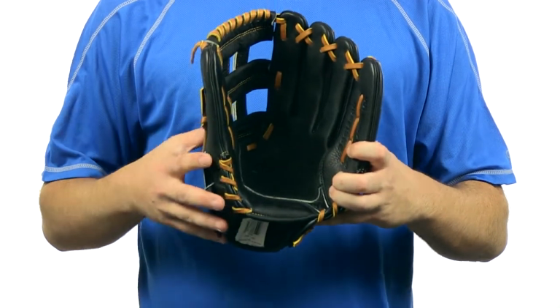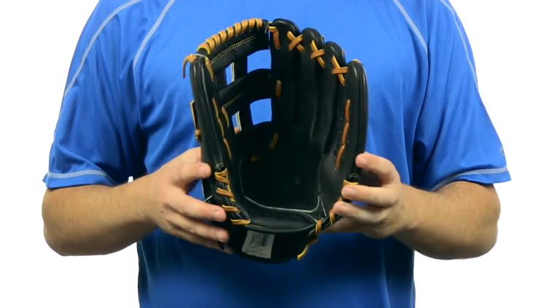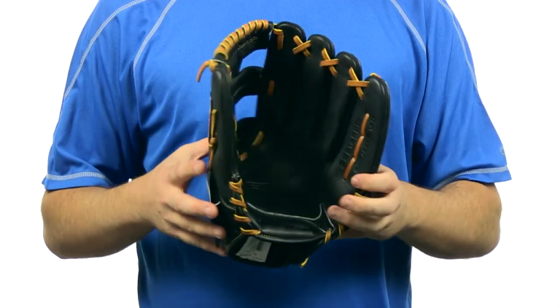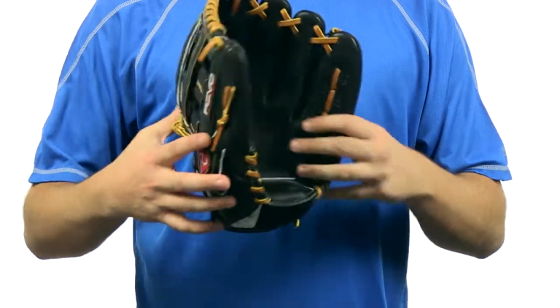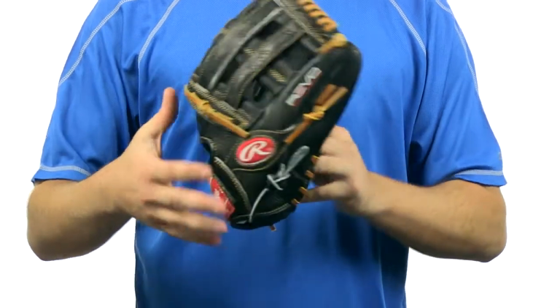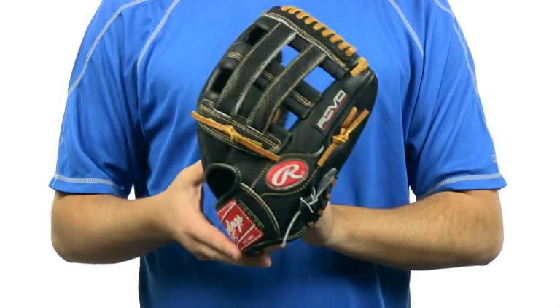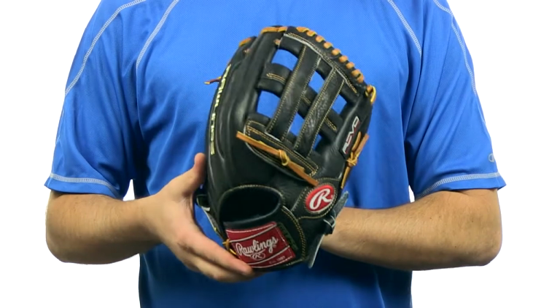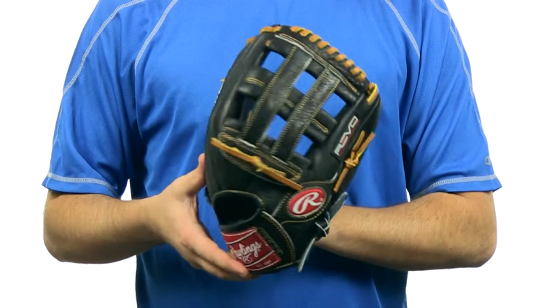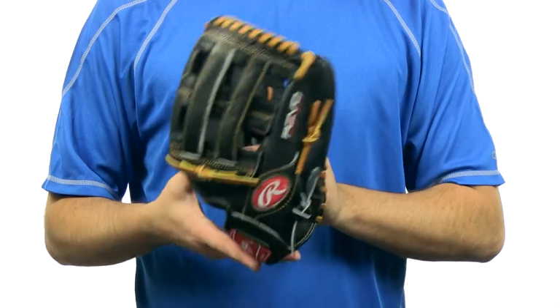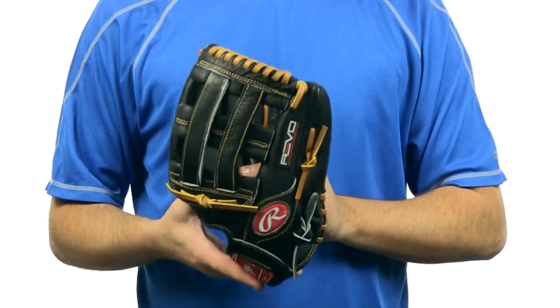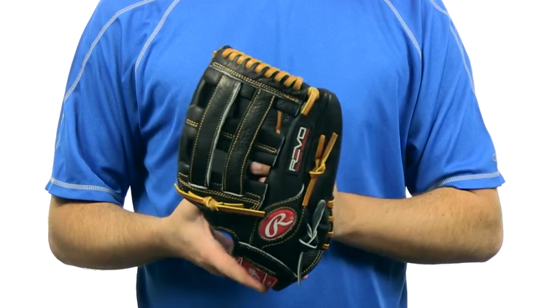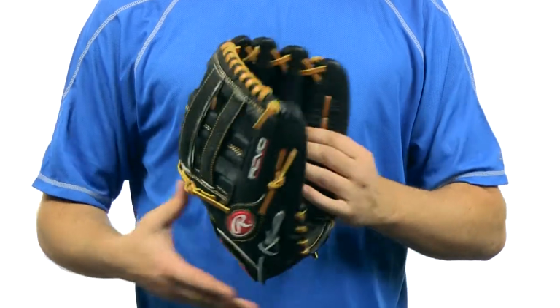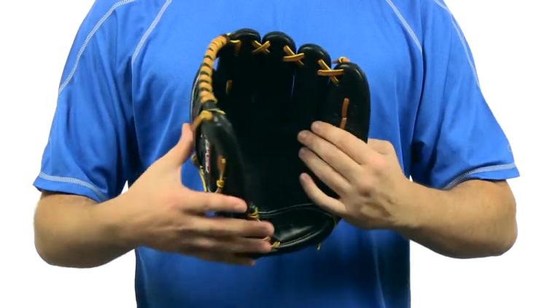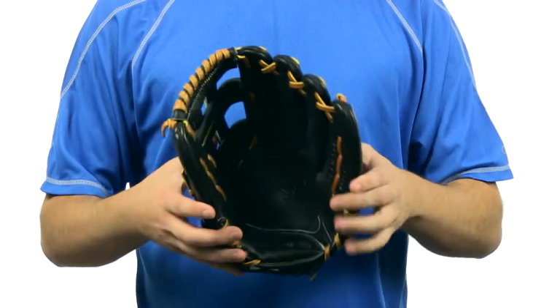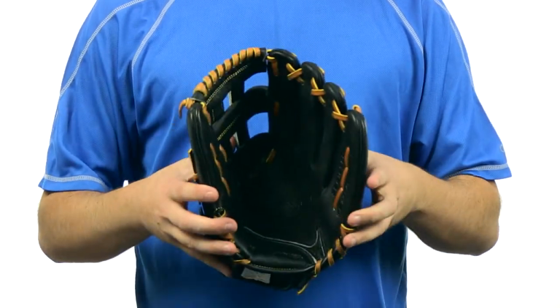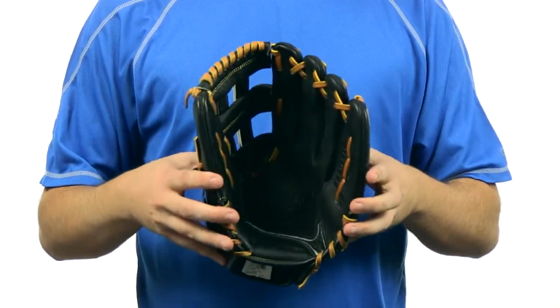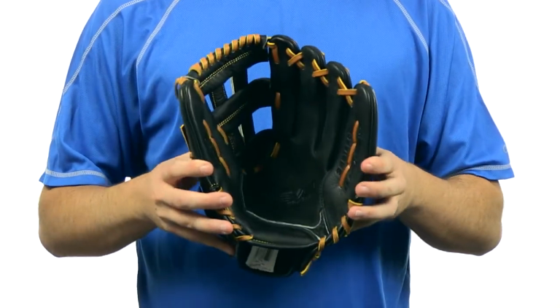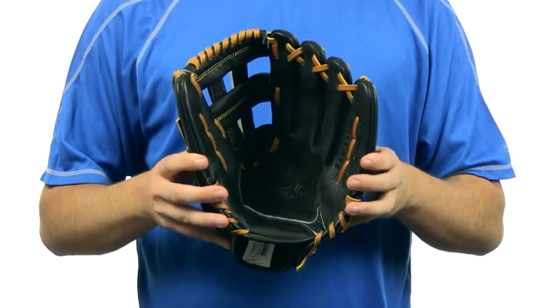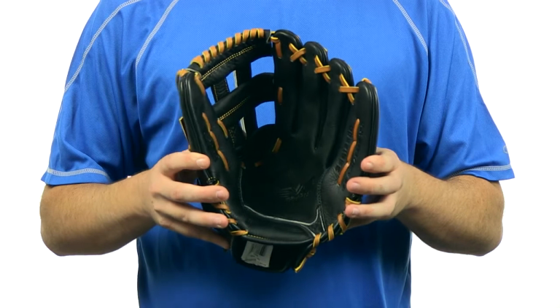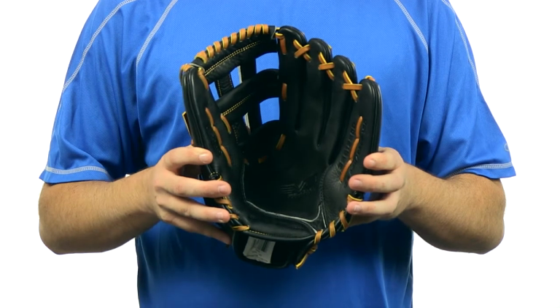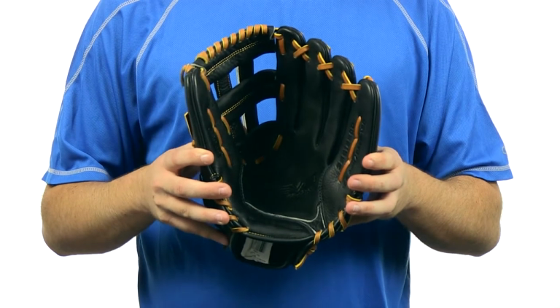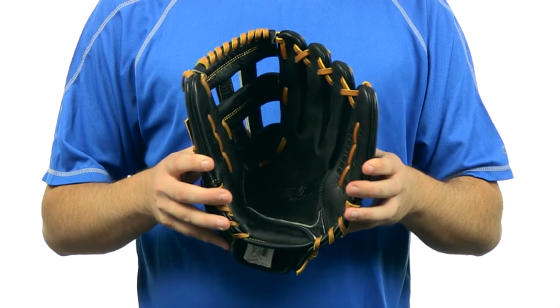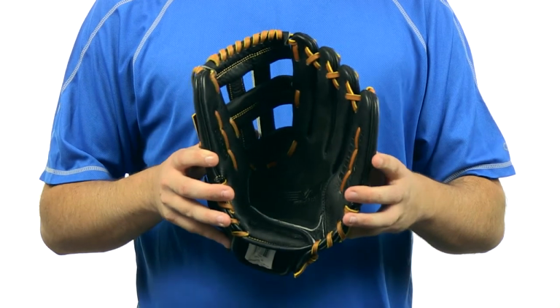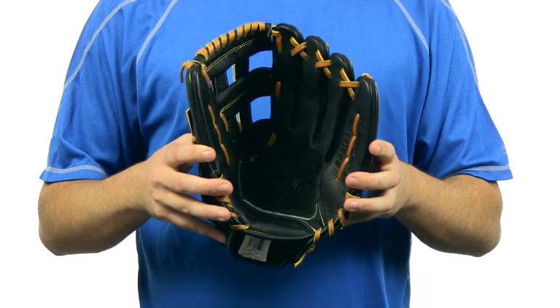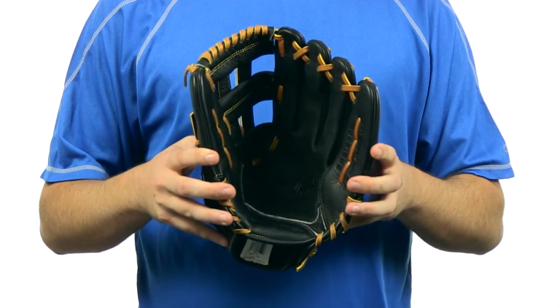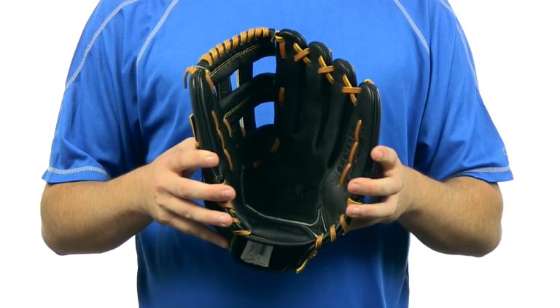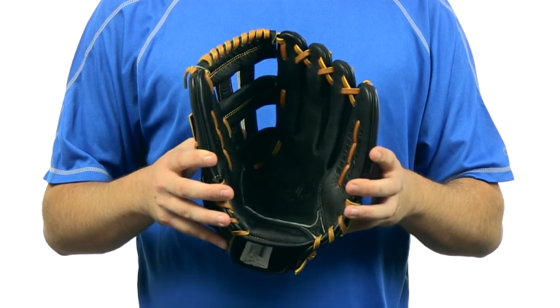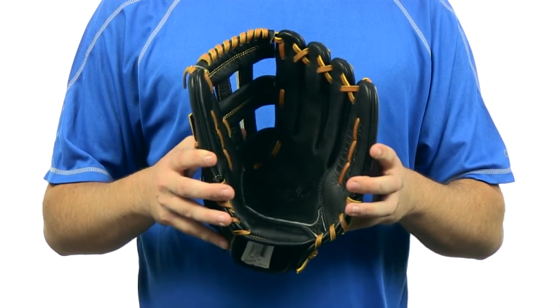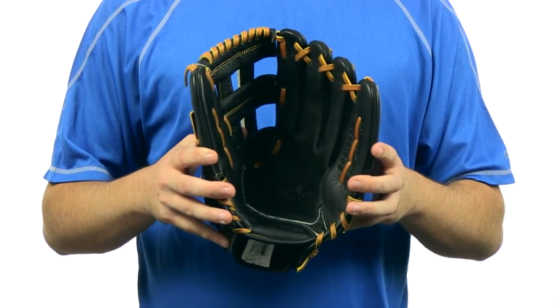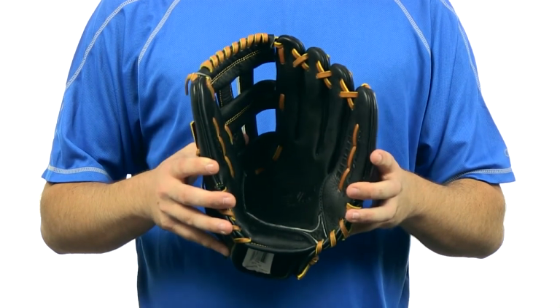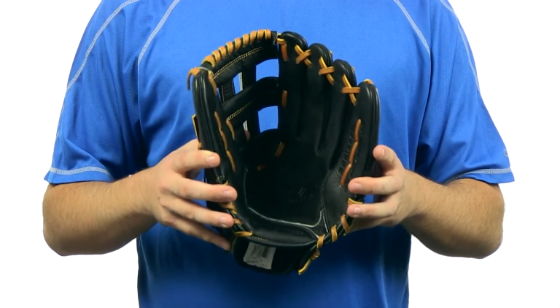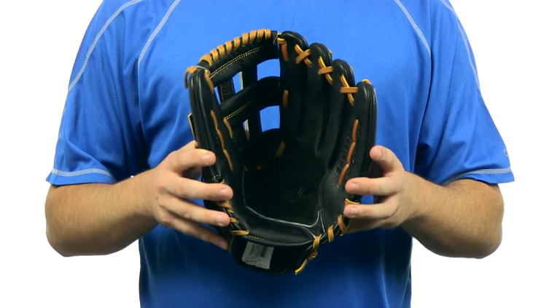It features a conventional open back with a Pro-H web. It also has a deep 130 degree pocket for infielders, and cushioned foam finger back linings for added comfort.